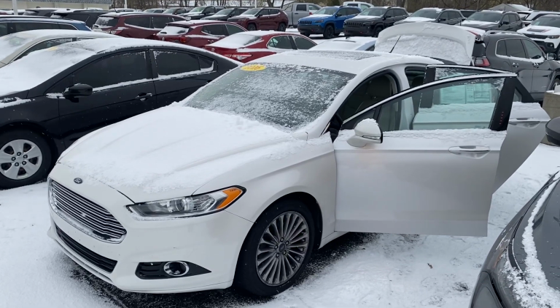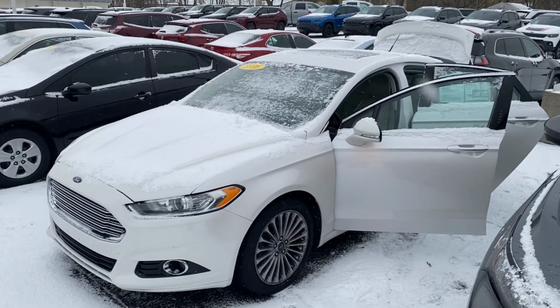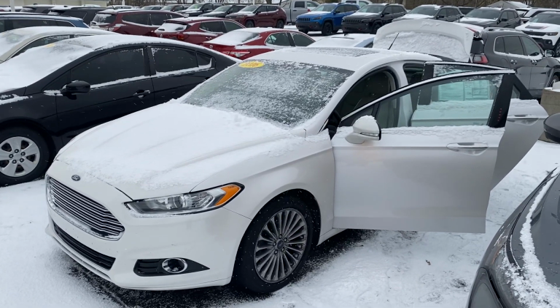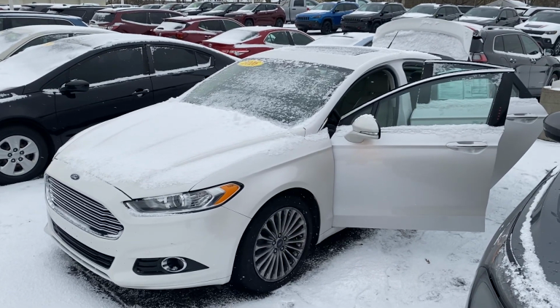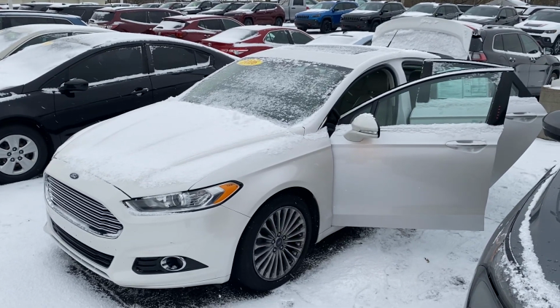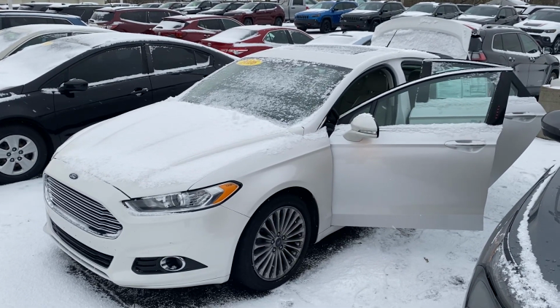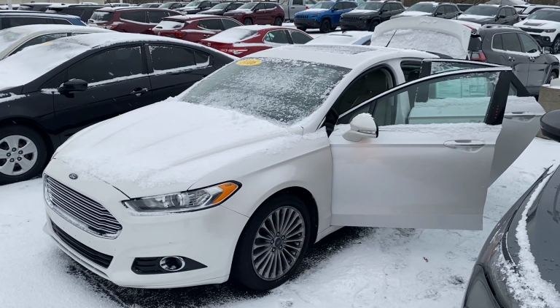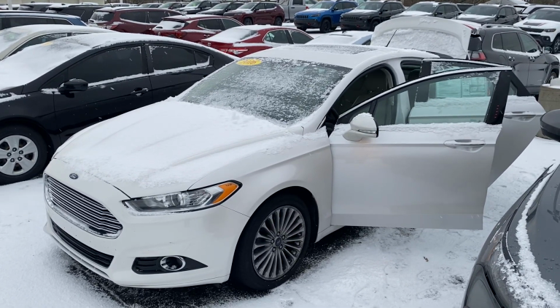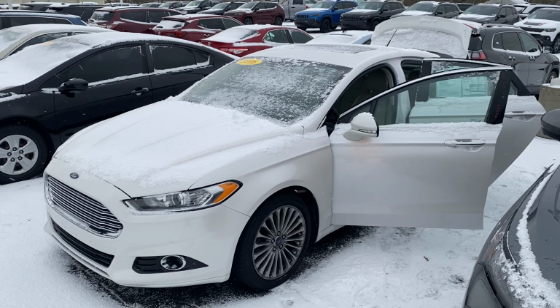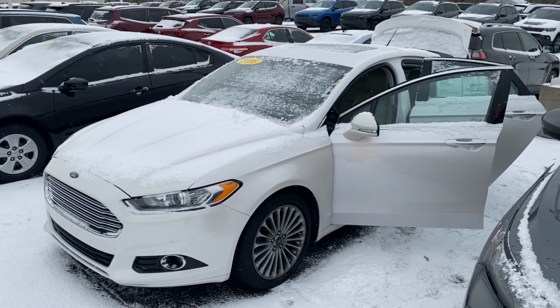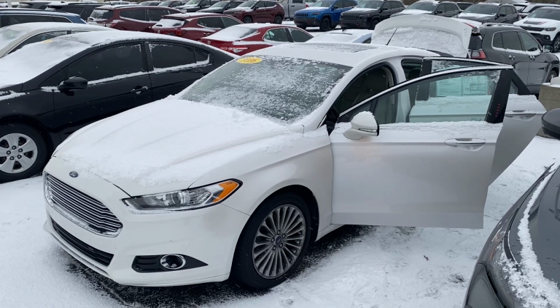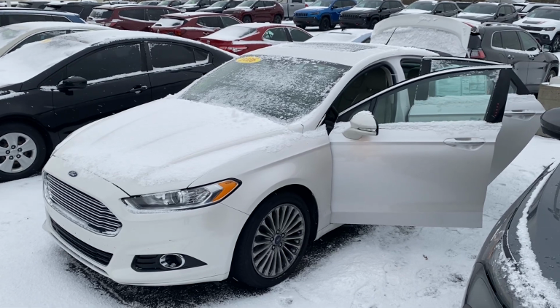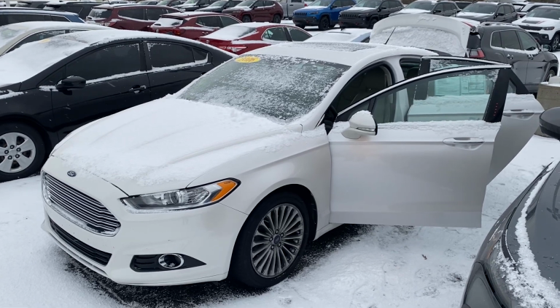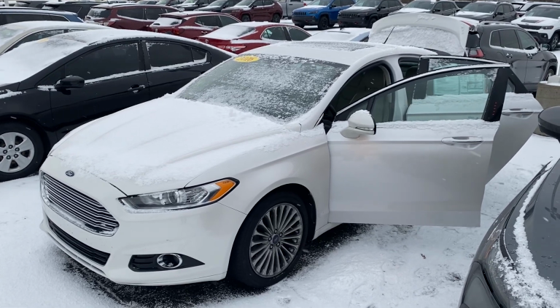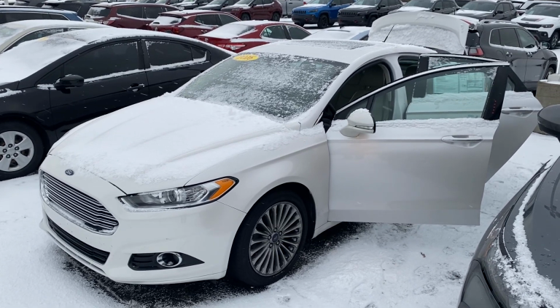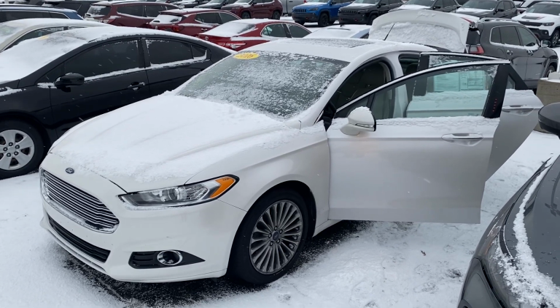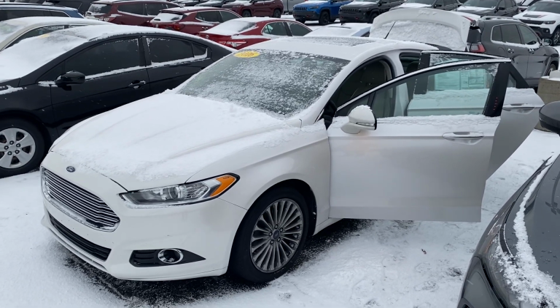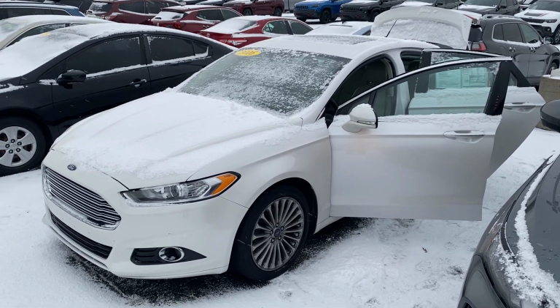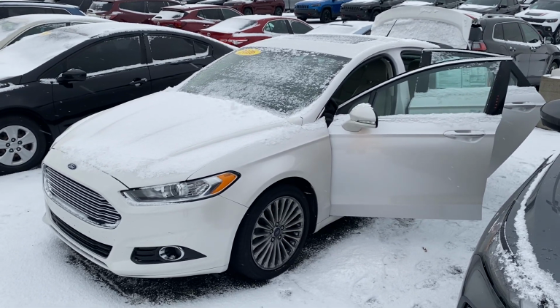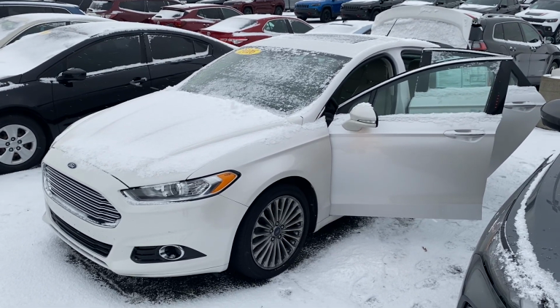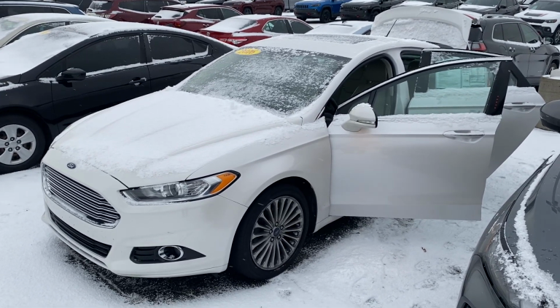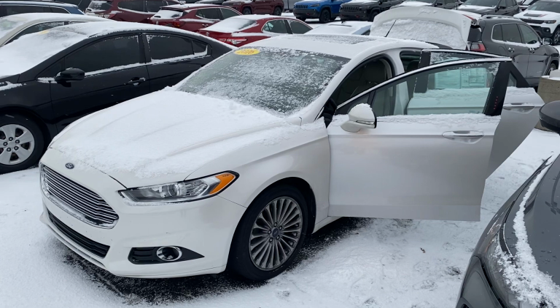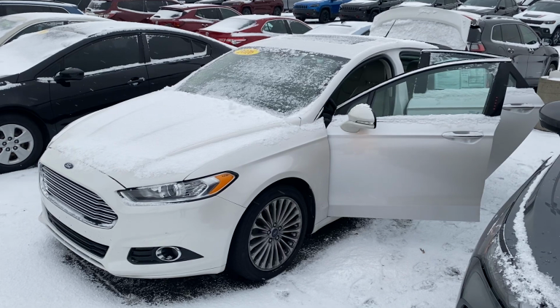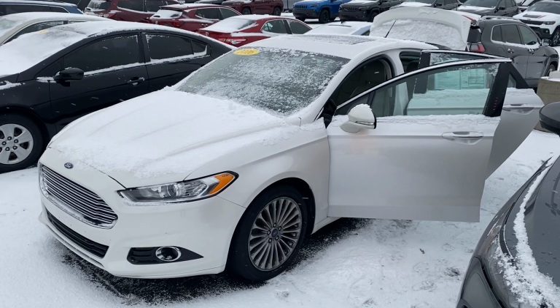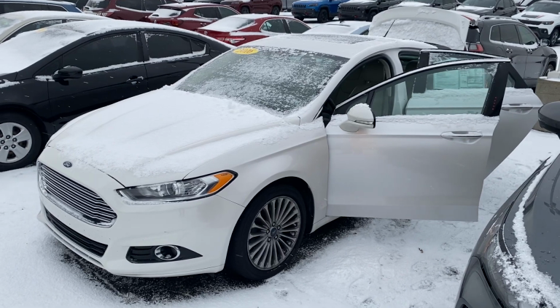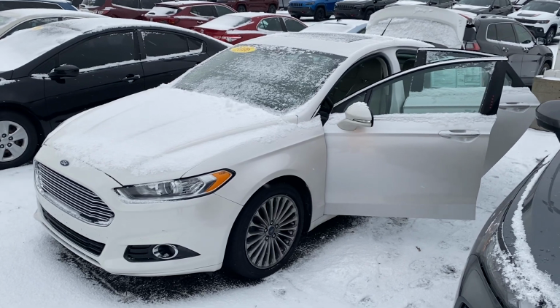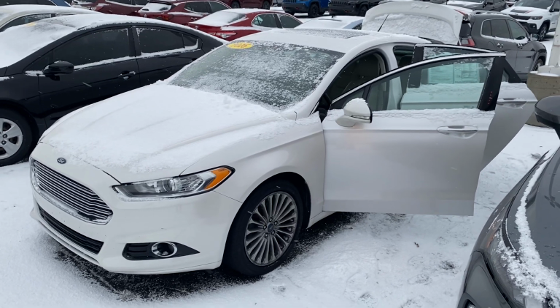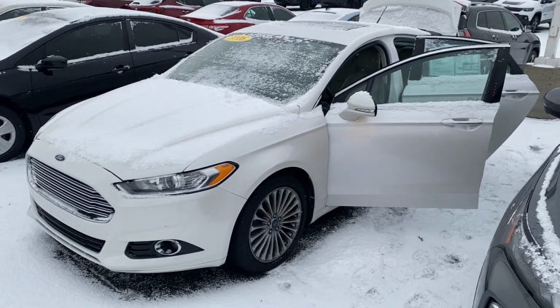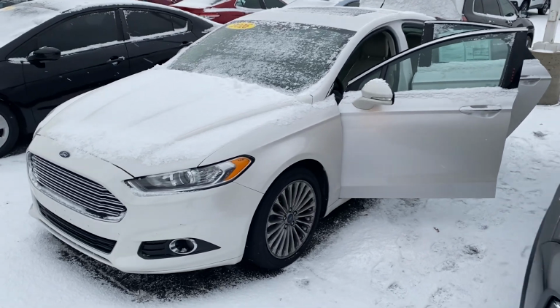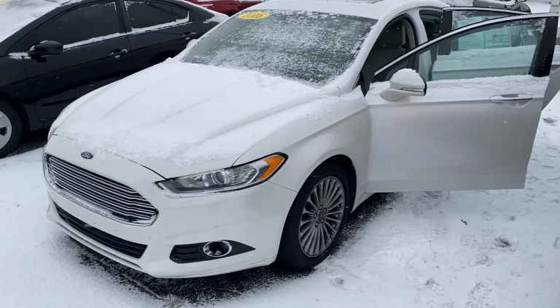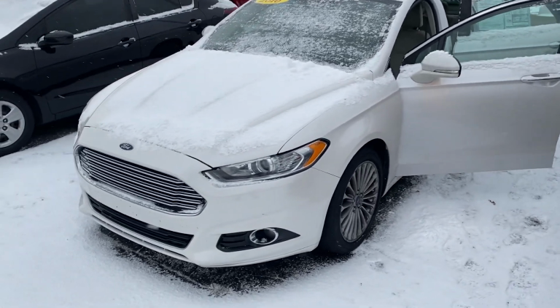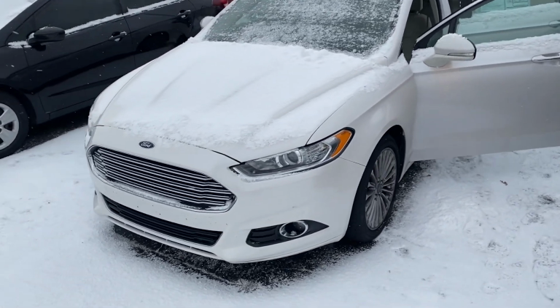Hey, good morning! This is Justin with Preferred Chrysler Dodge Jeep on Henry Street here in Muskegon. I just wanted to shoot you a quick video on the vehicle that you were looking at online — this is the 2016 Ford Fusion Titanium. I'm going to give you a quick walk-around tour.